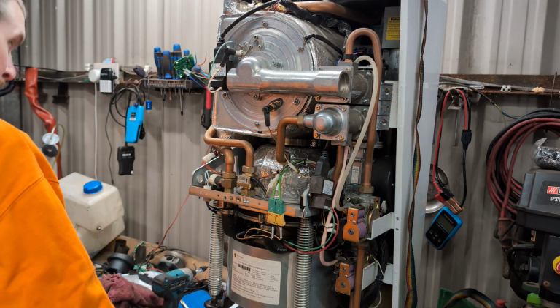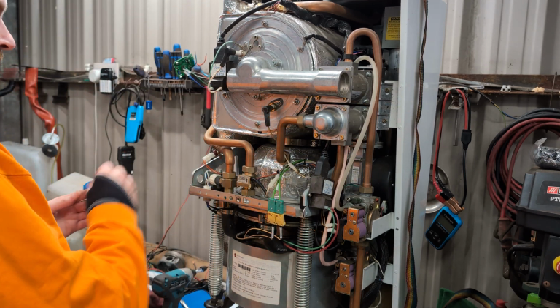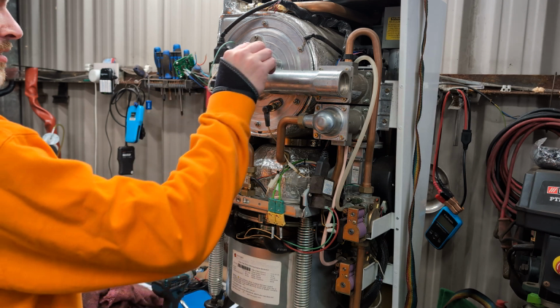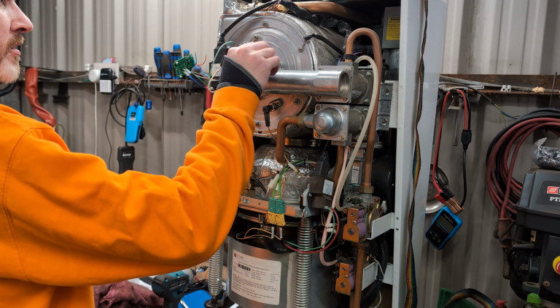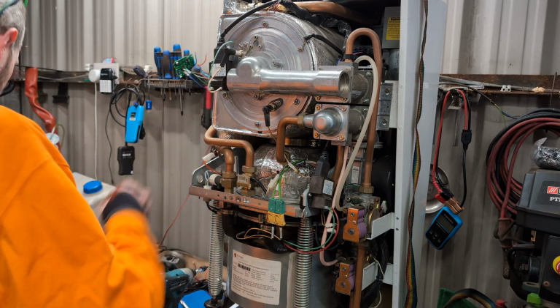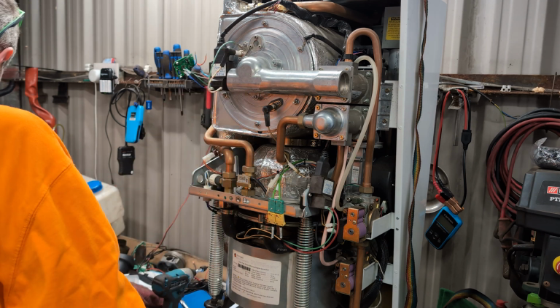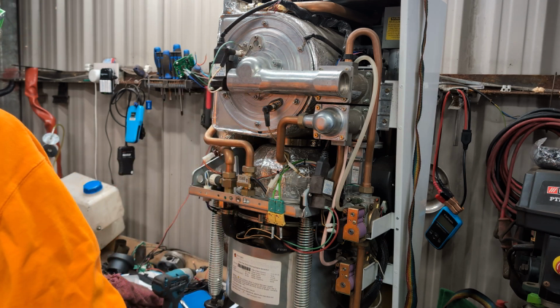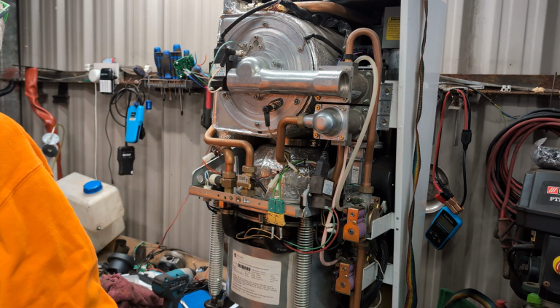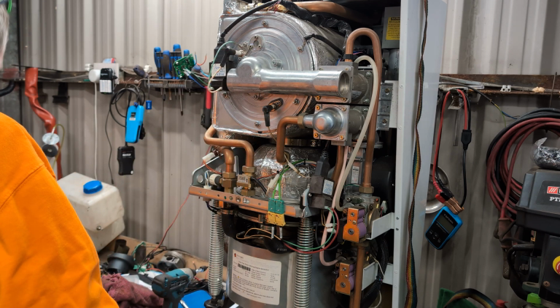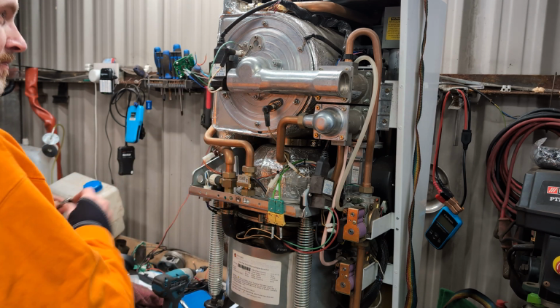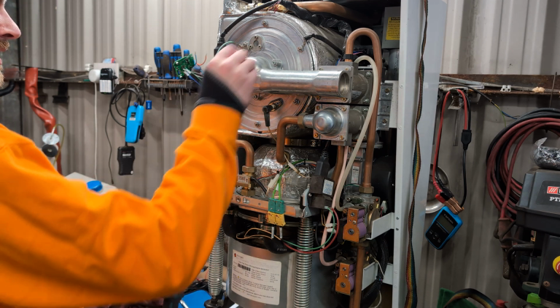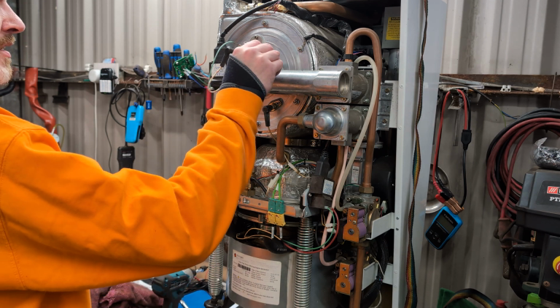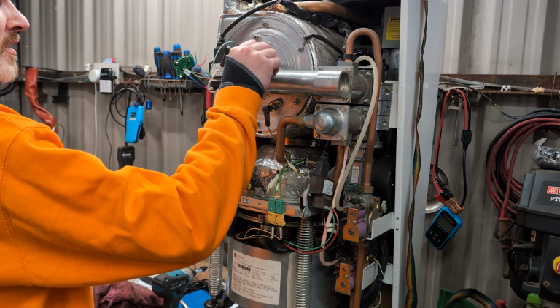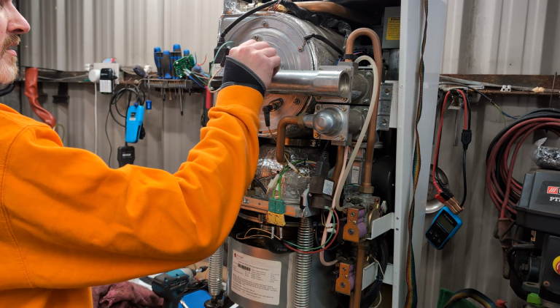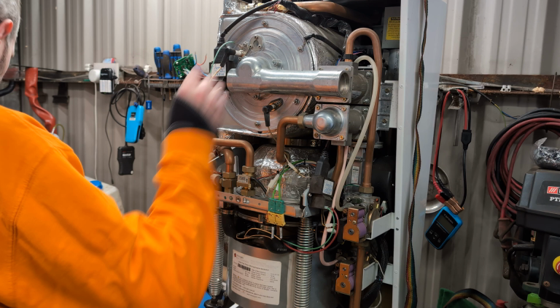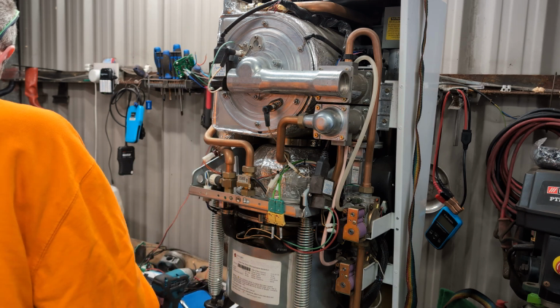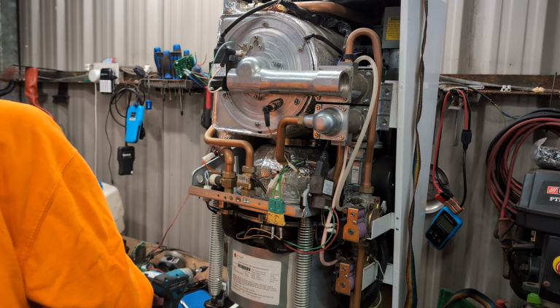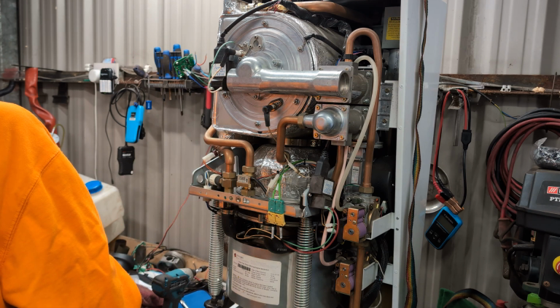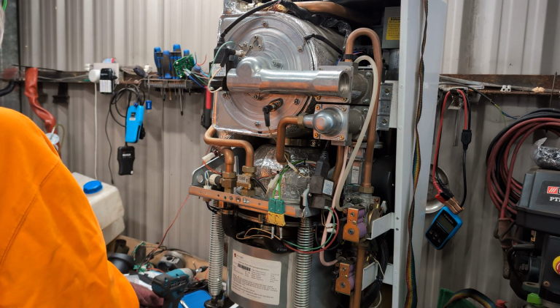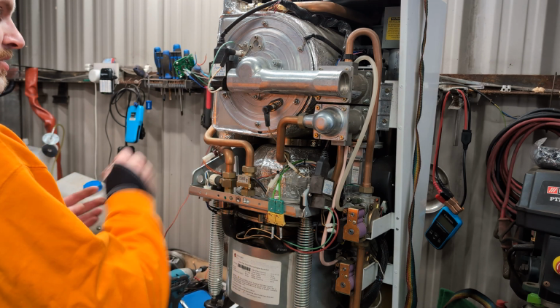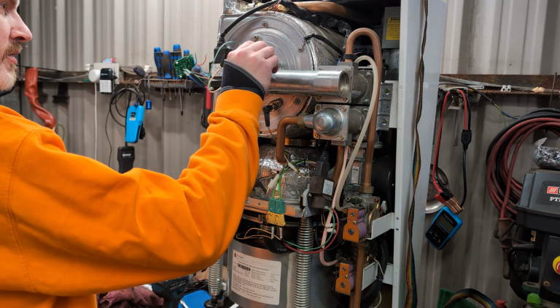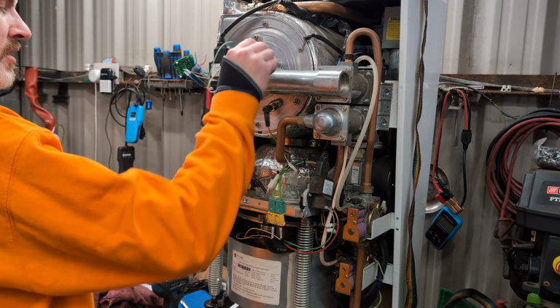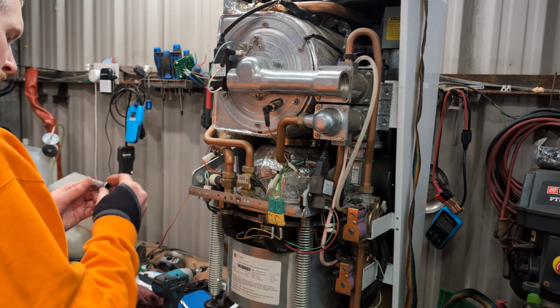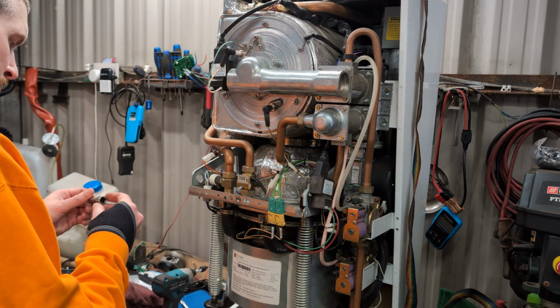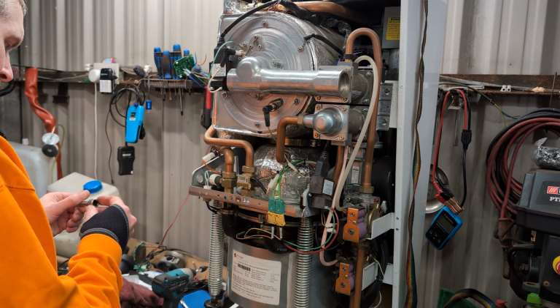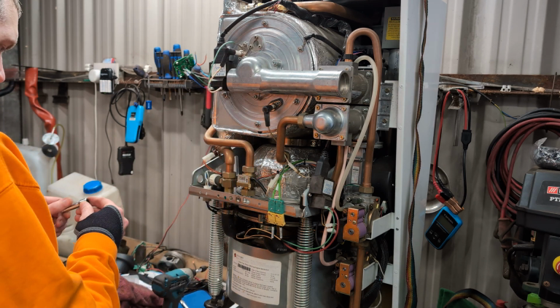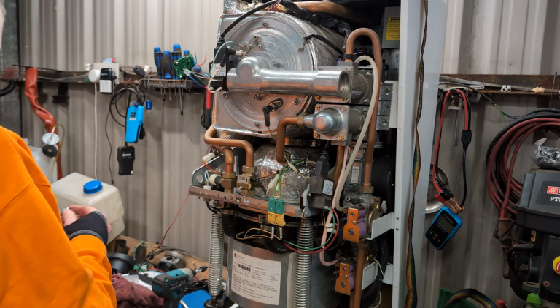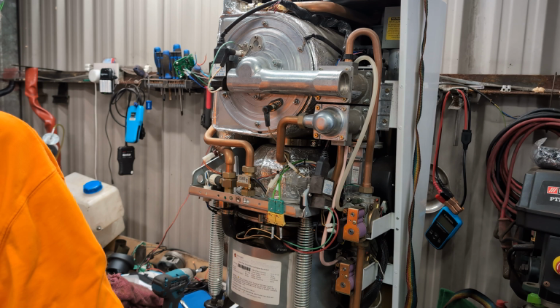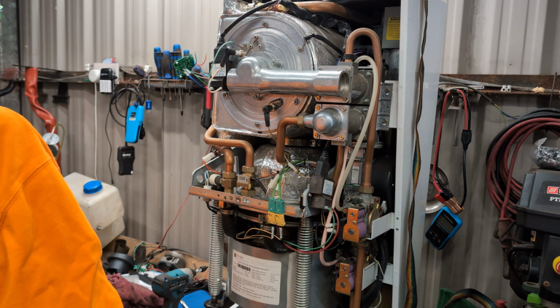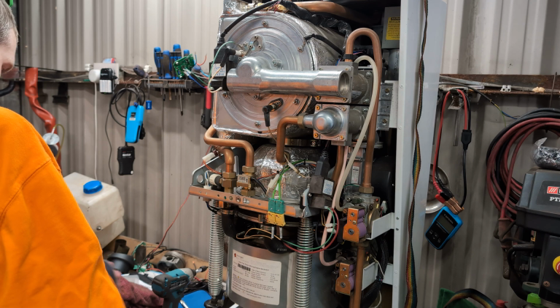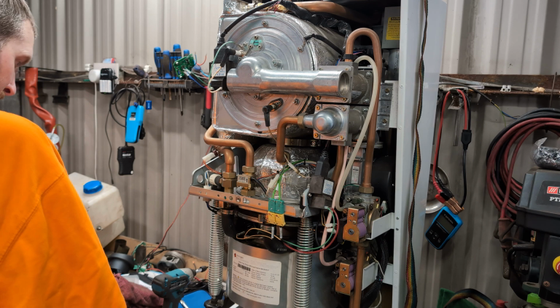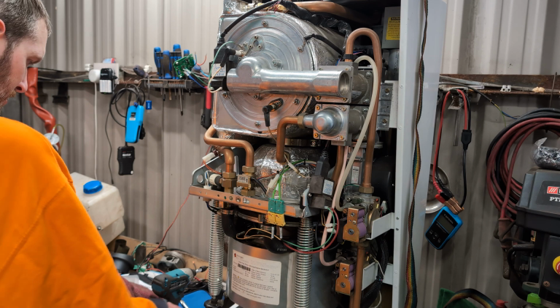What size are you? Bigger than that one? What's bigger than seven and smaller than eight? Anyone?